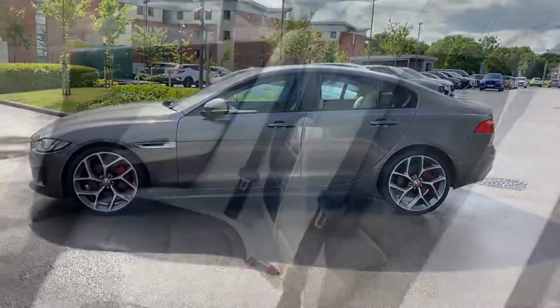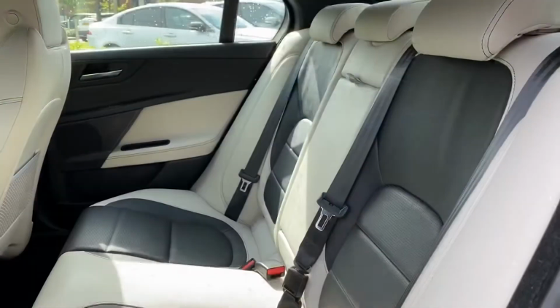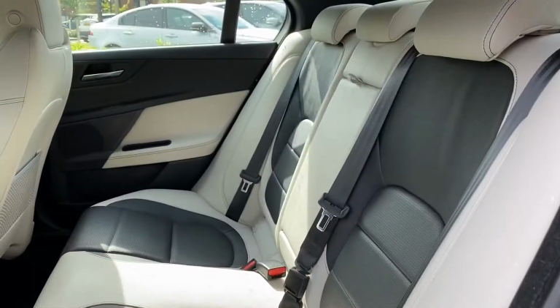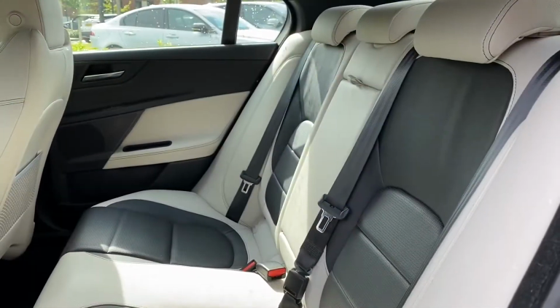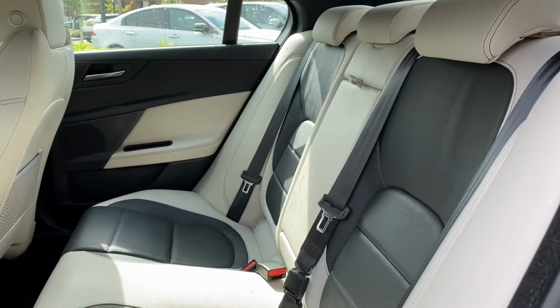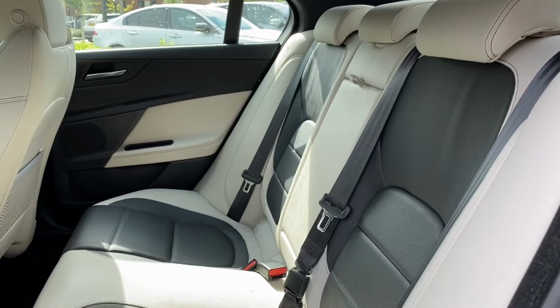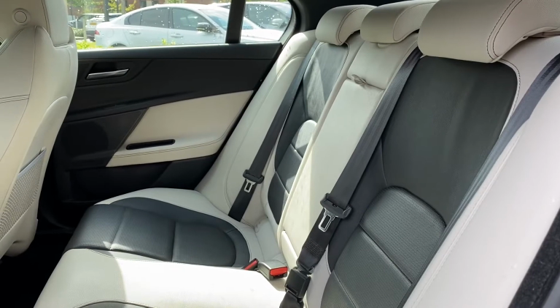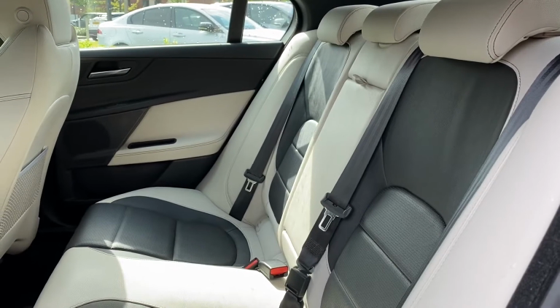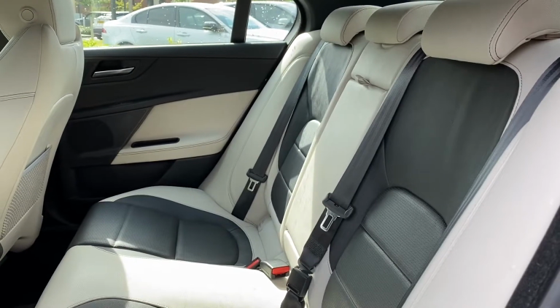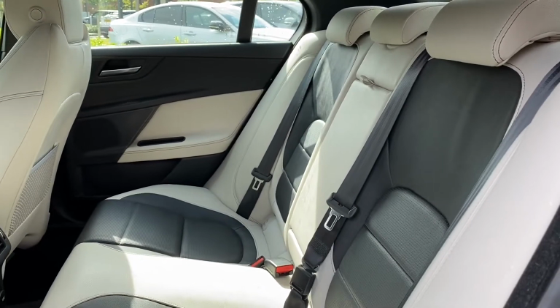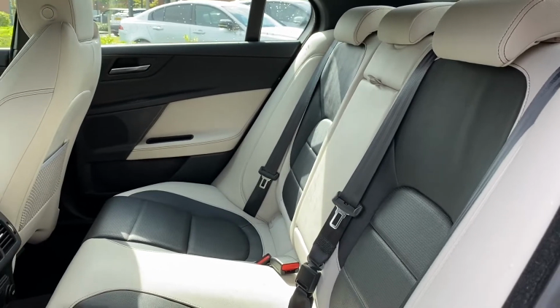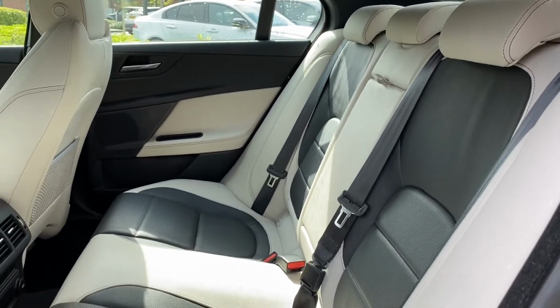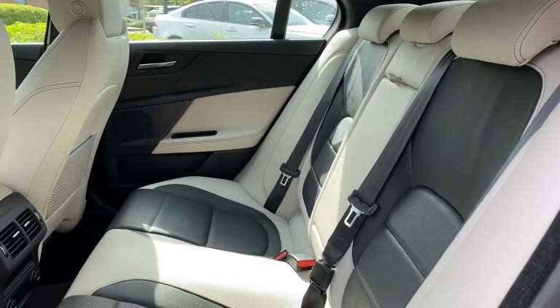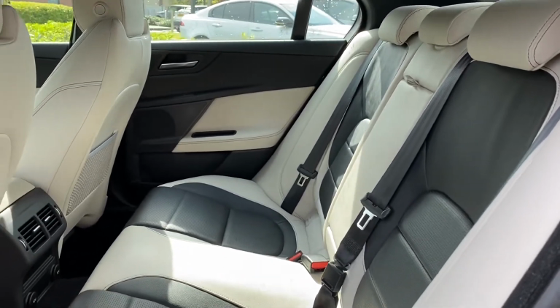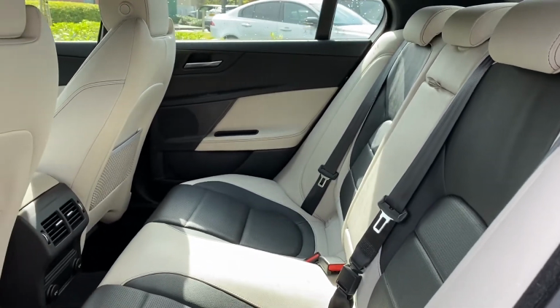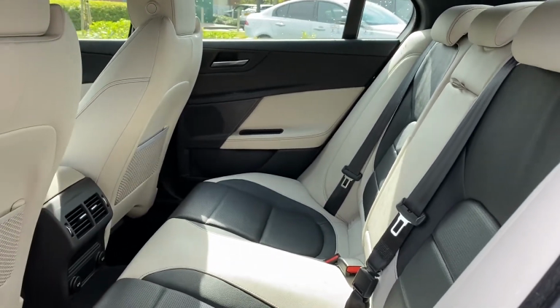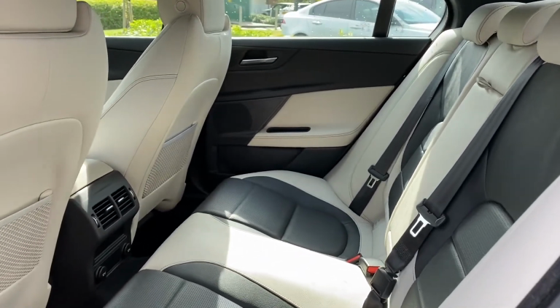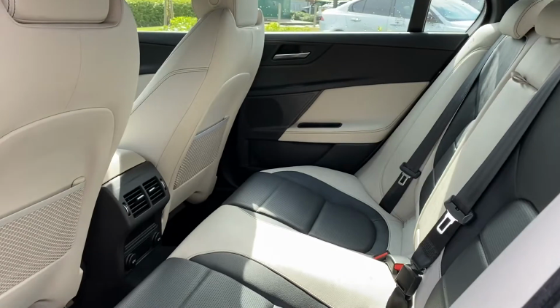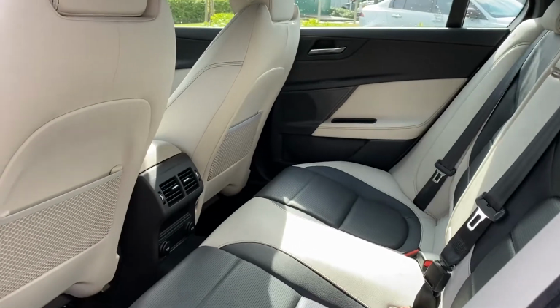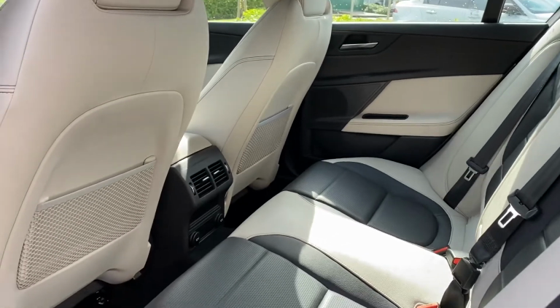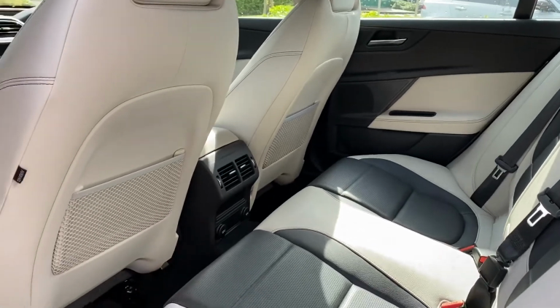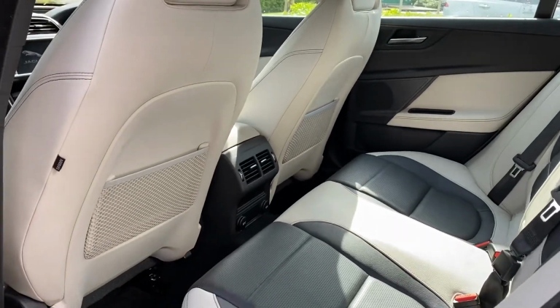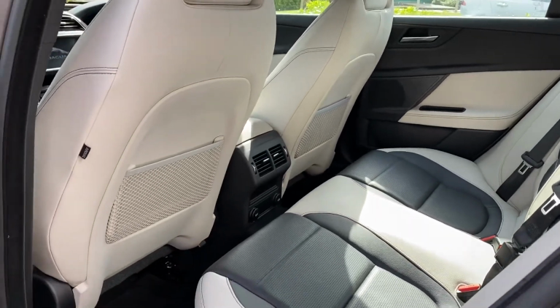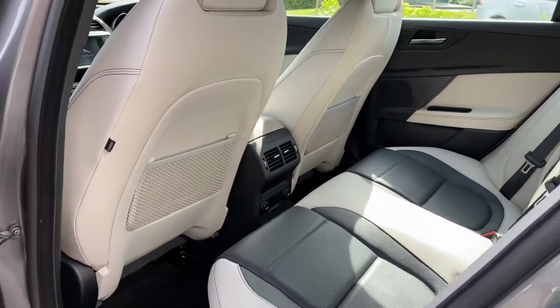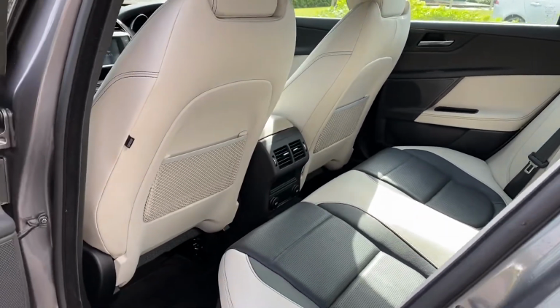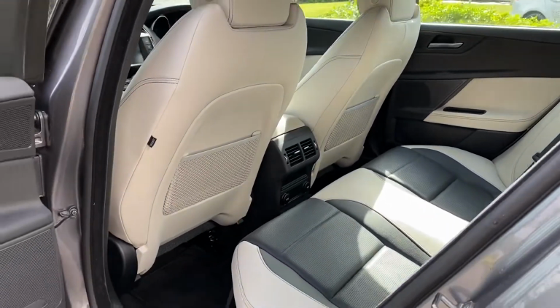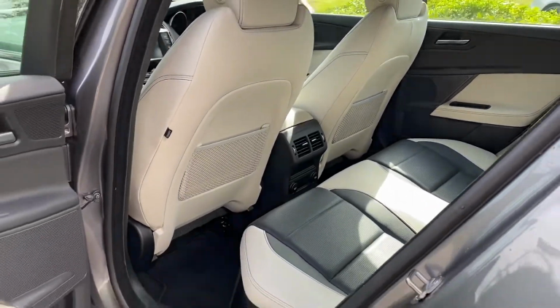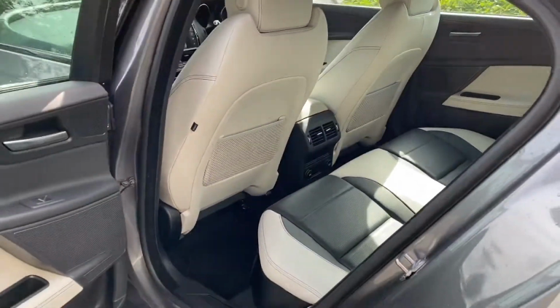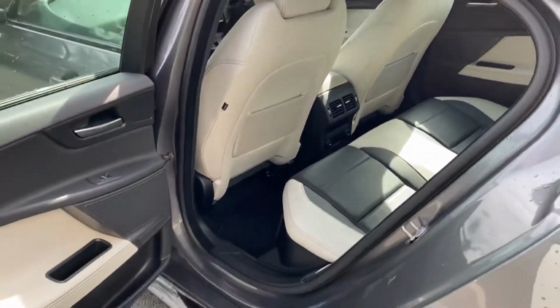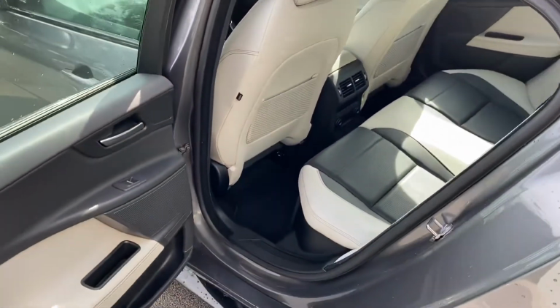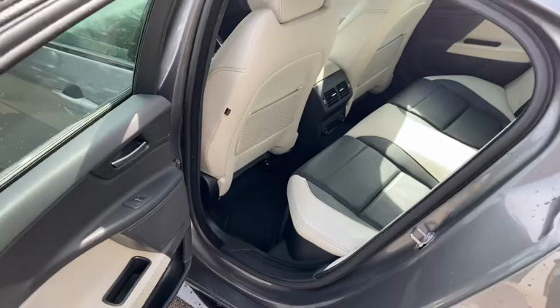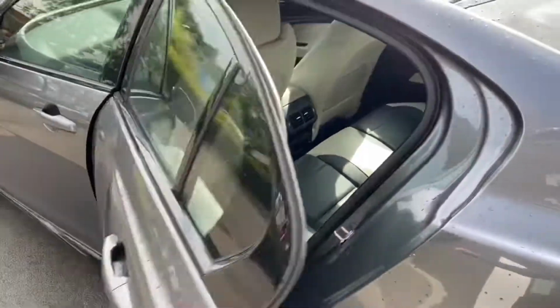Stepping inside, we're presented with a gorgeous ebony and light oyster rear leather seat with integrated ISOFIX points. A Meridian sound system is featured throughout, along with dual air vents, 12V power supply and rear luggage netting.